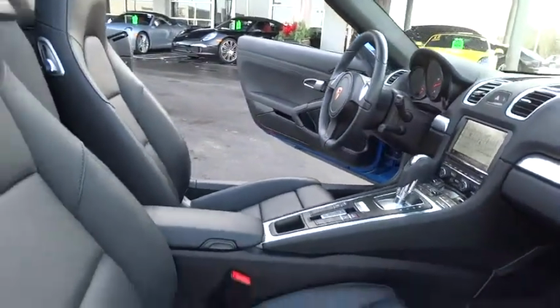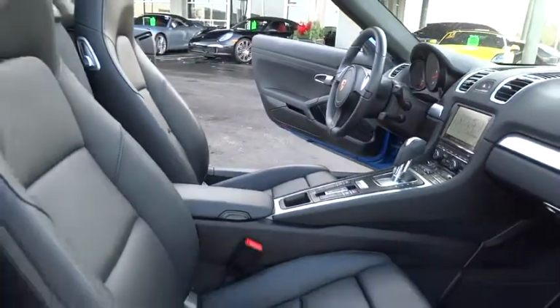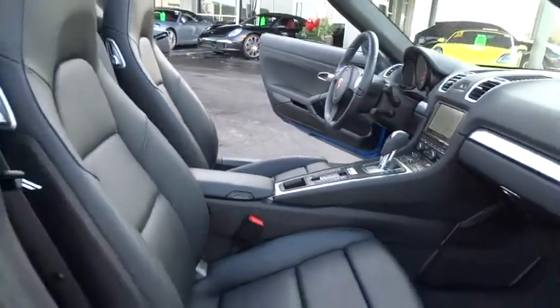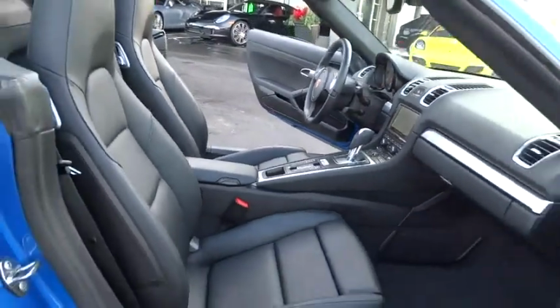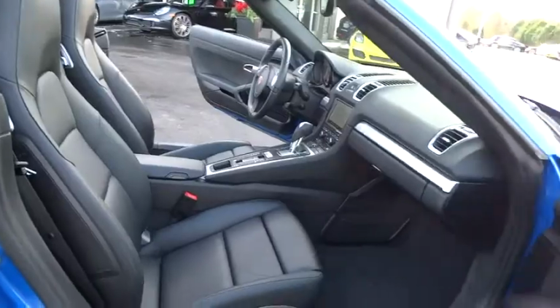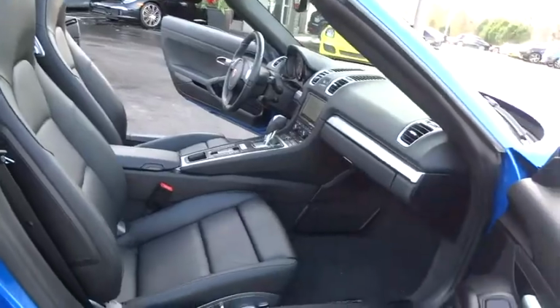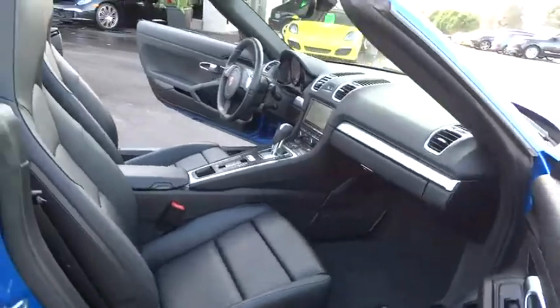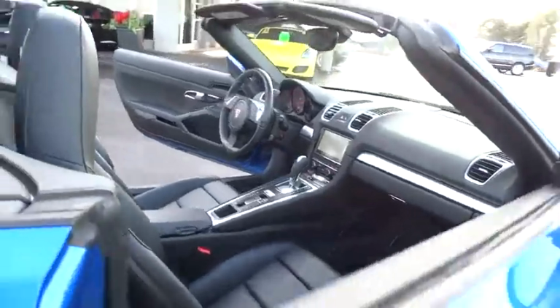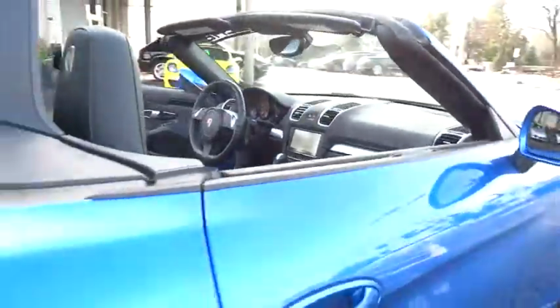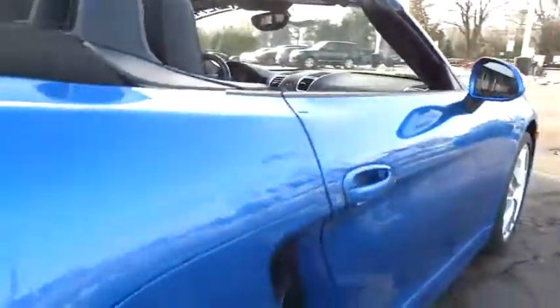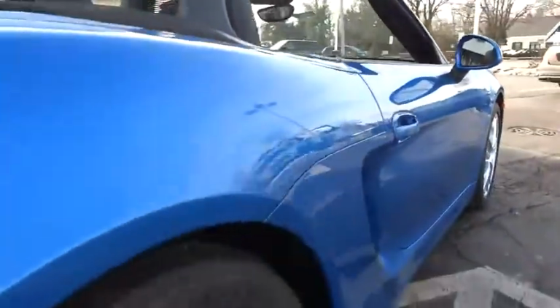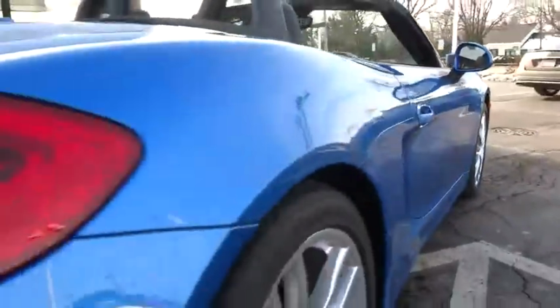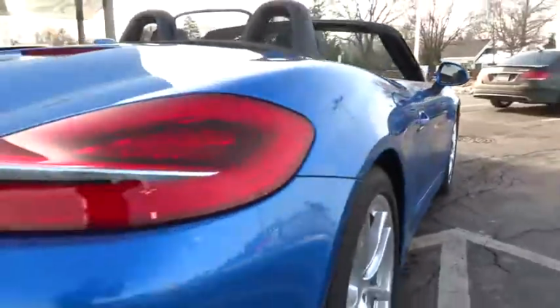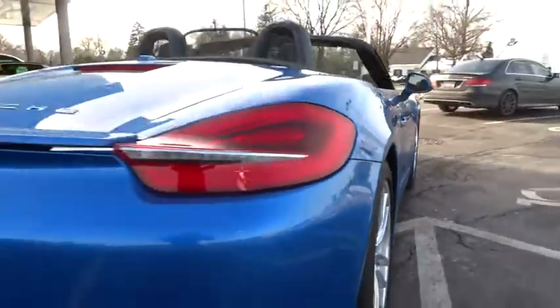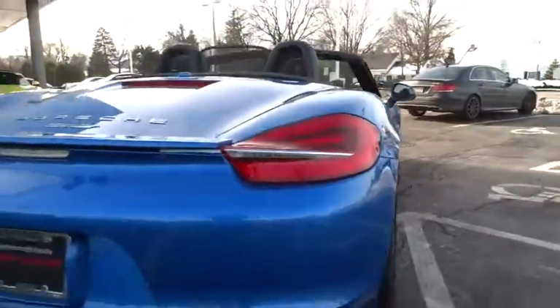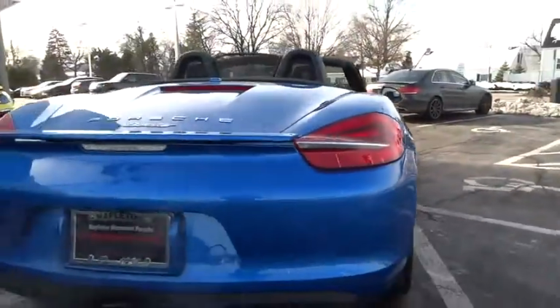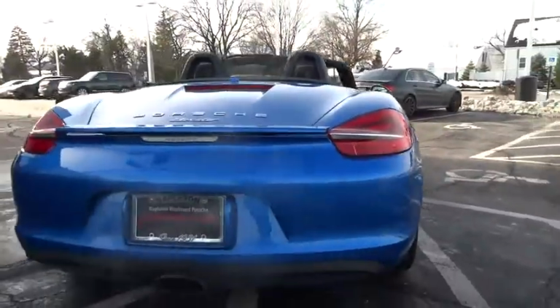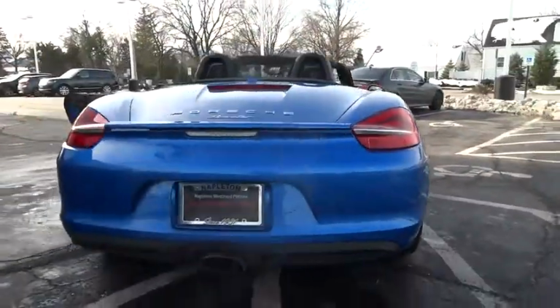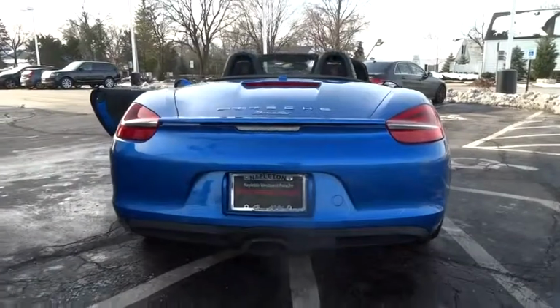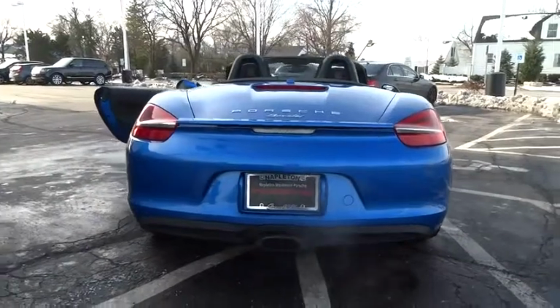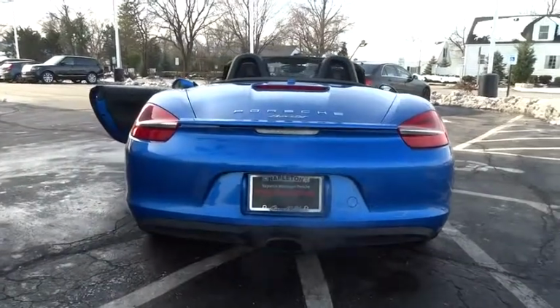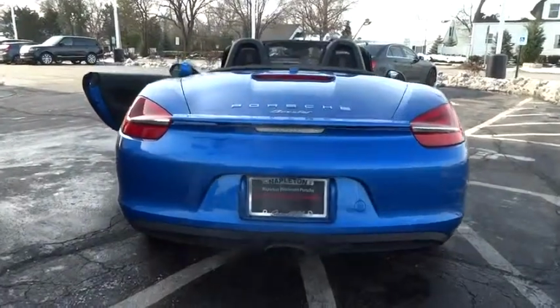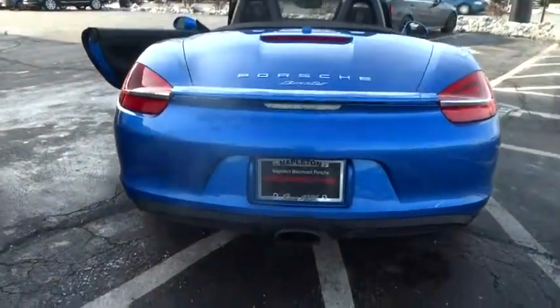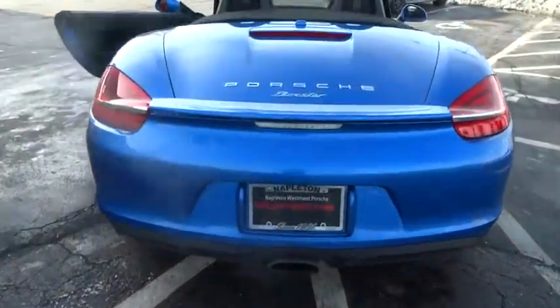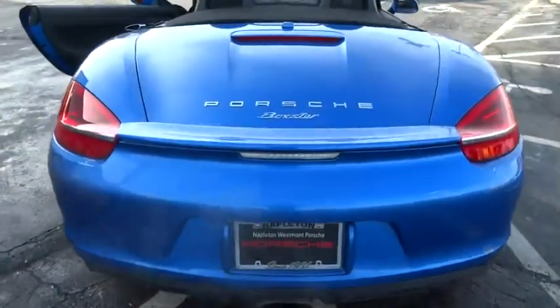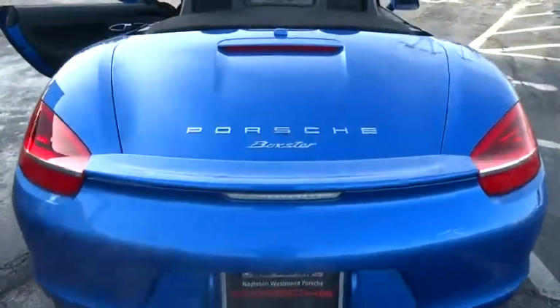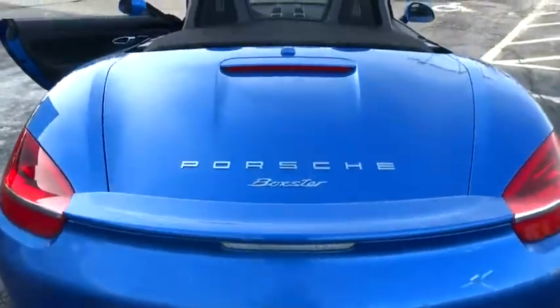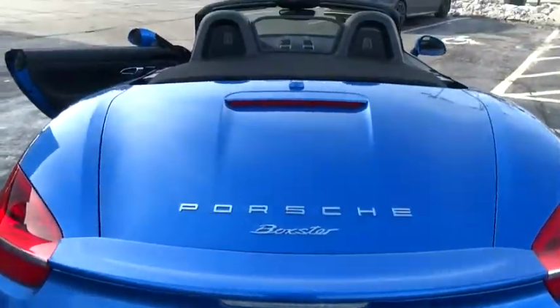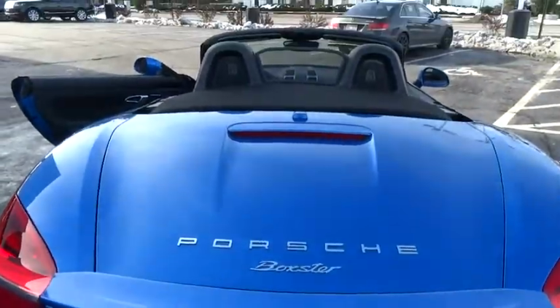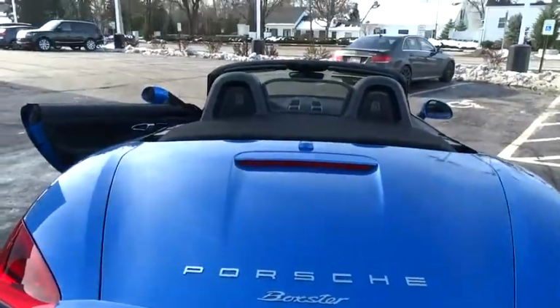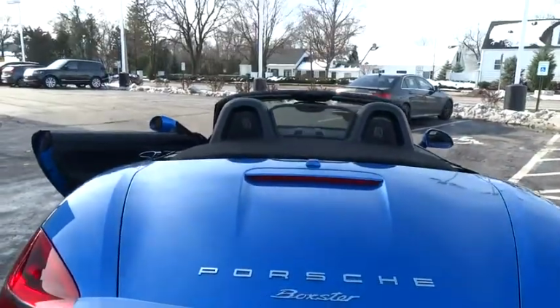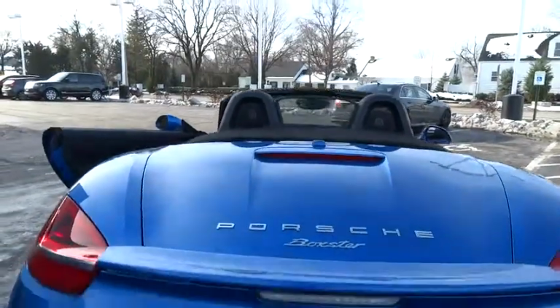Here are some of this vehicle's great options: traction control, navigation system, power passenger seat, leather-wrapped steering wheel, dual airbags, air conditioning, front power steering.